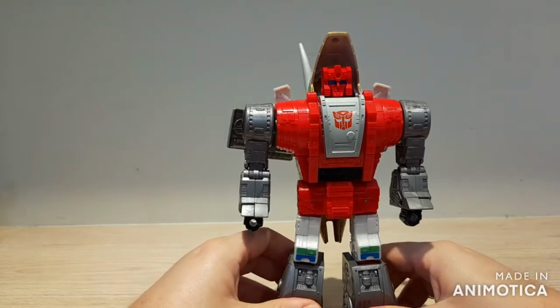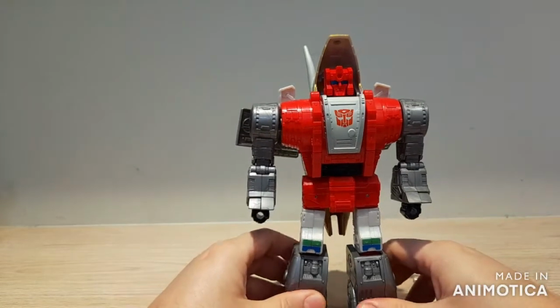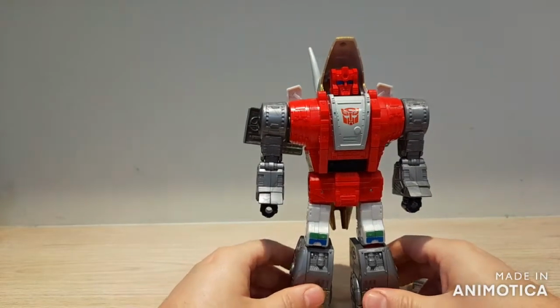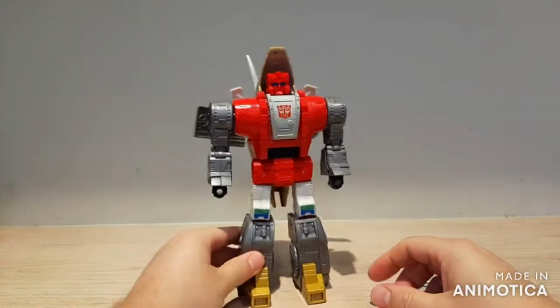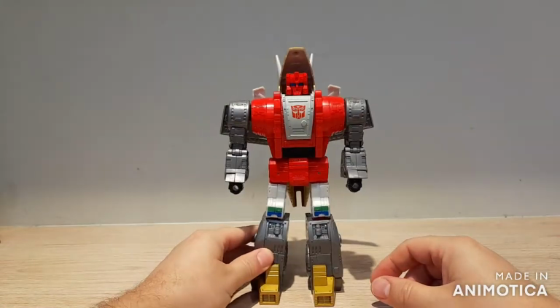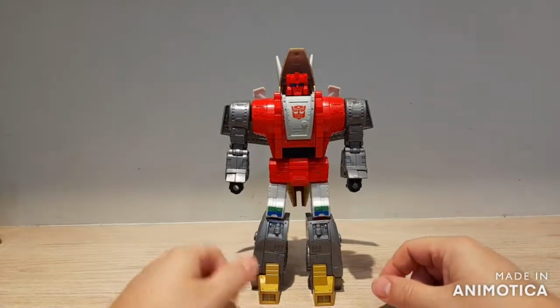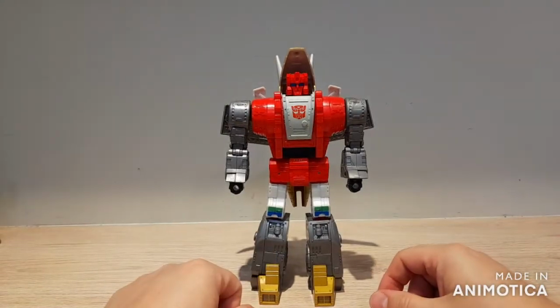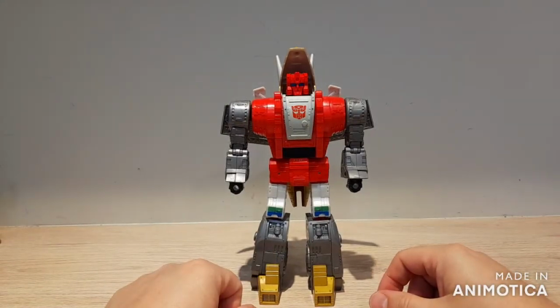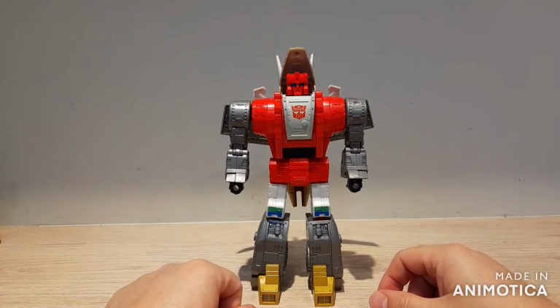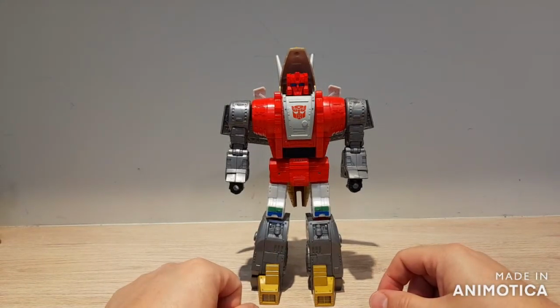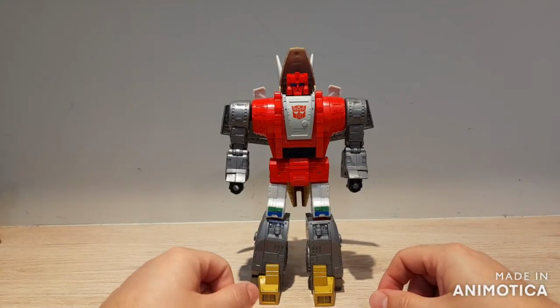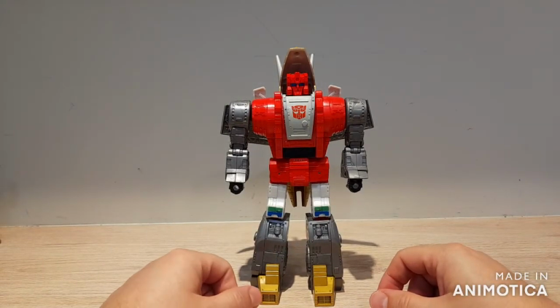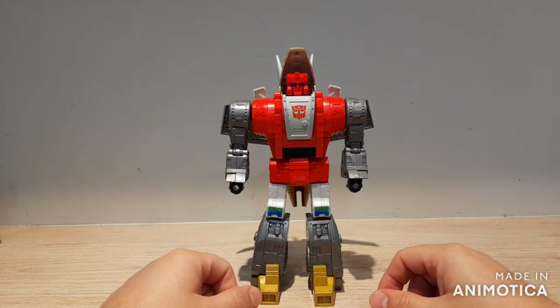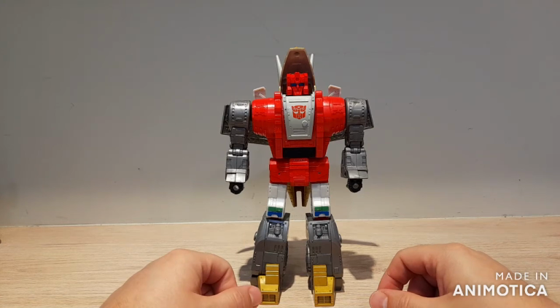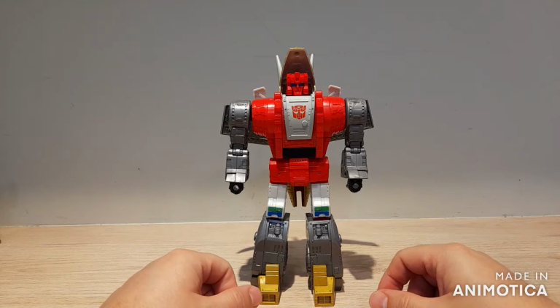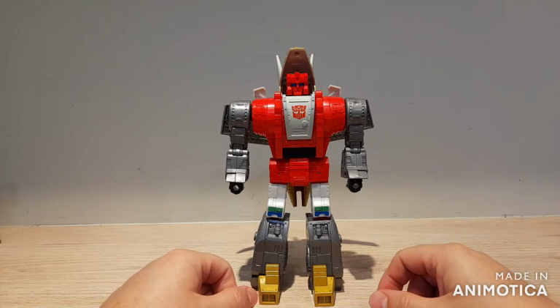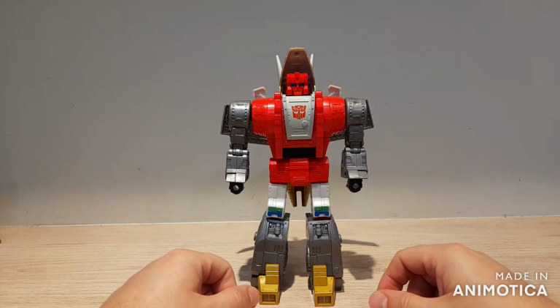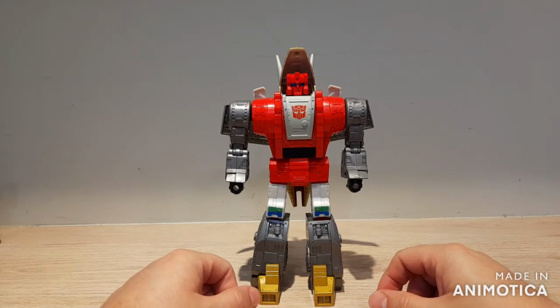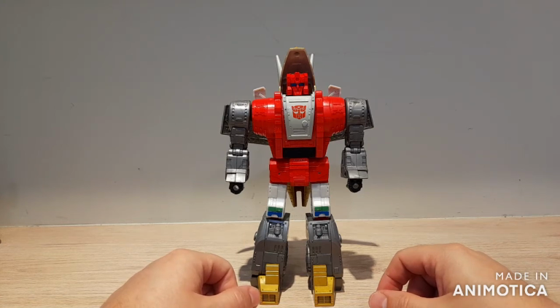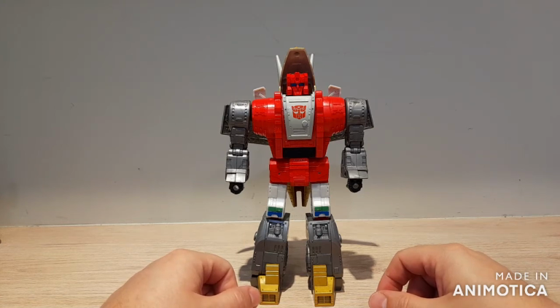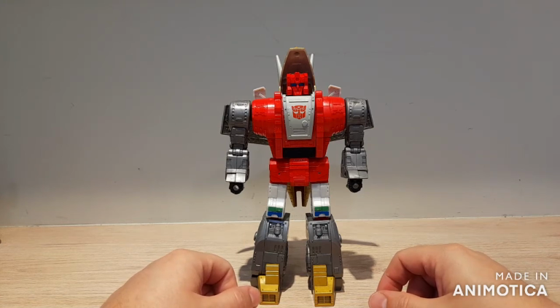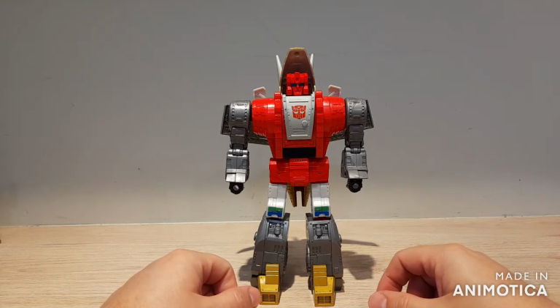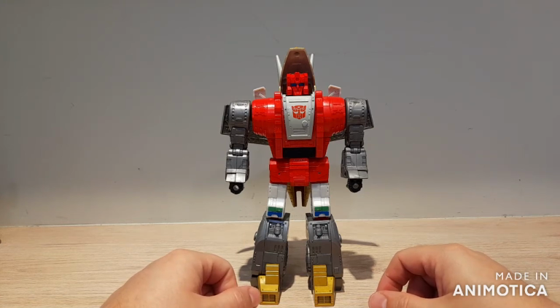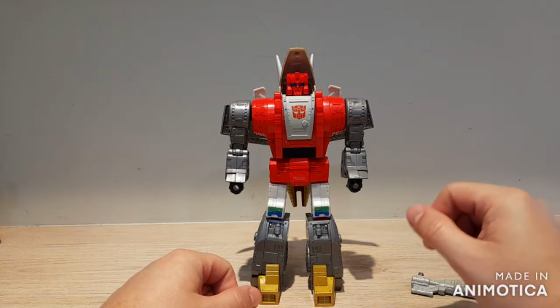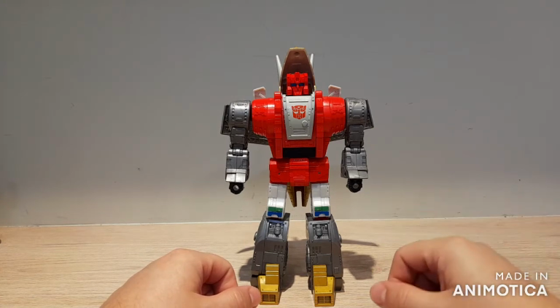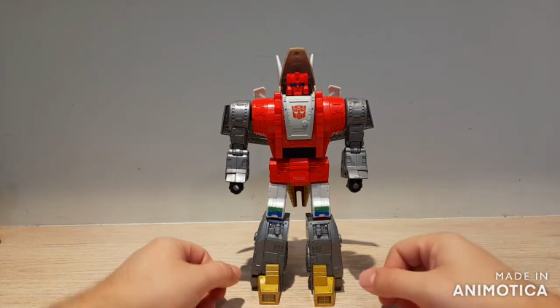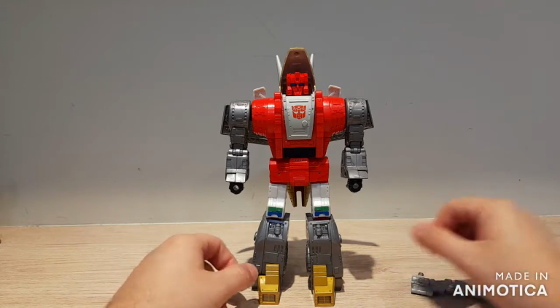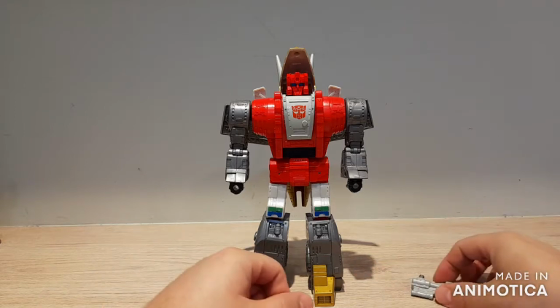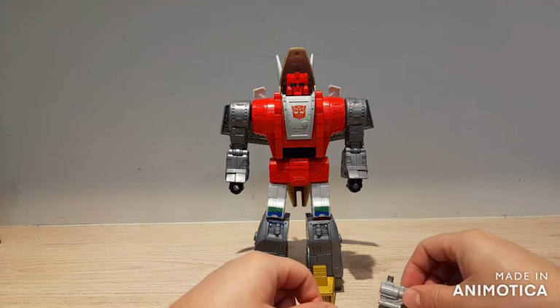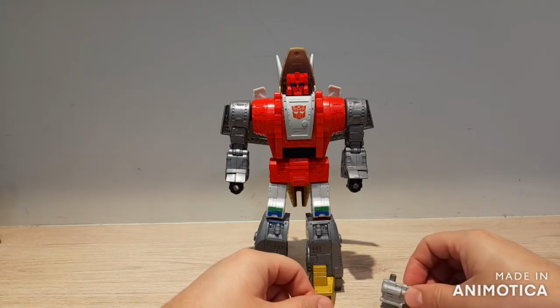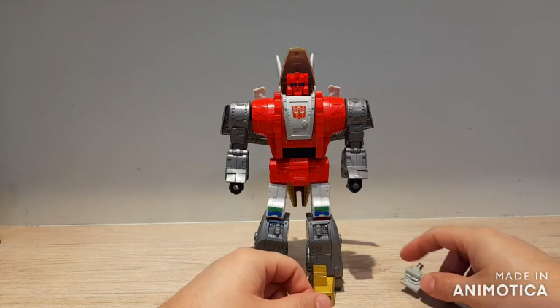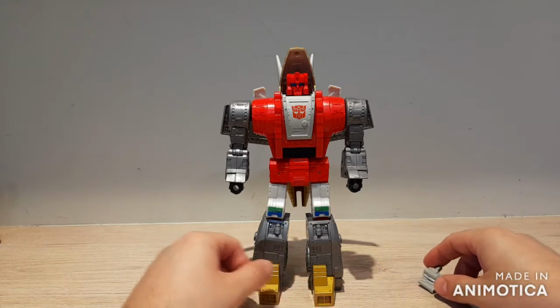And there he is in robot mode, and he is one big boy. This is a big Dinobot, as it should be — the Dinobots should be big boys.